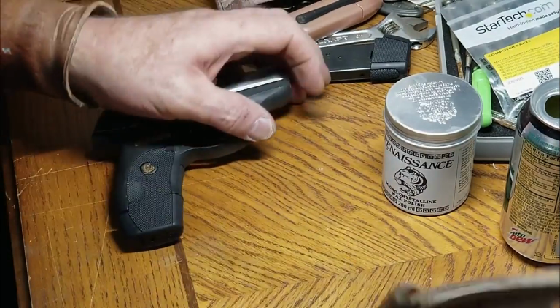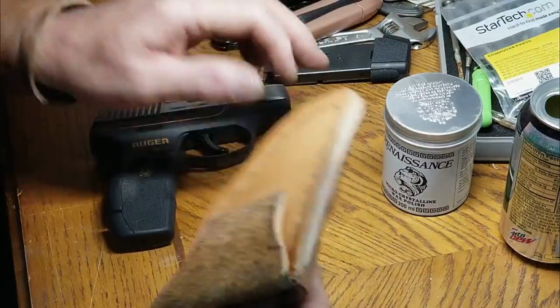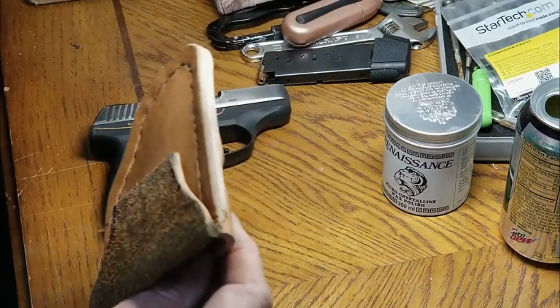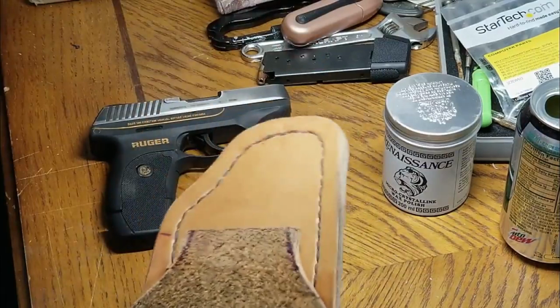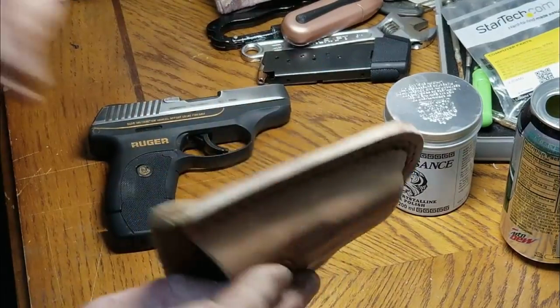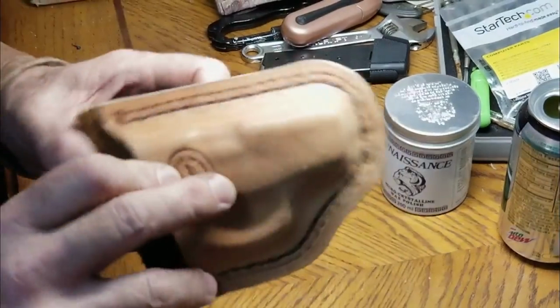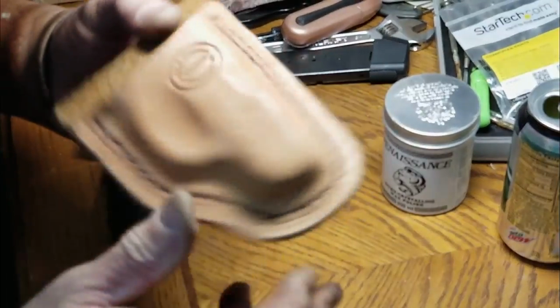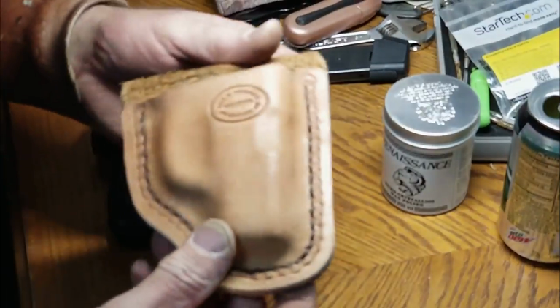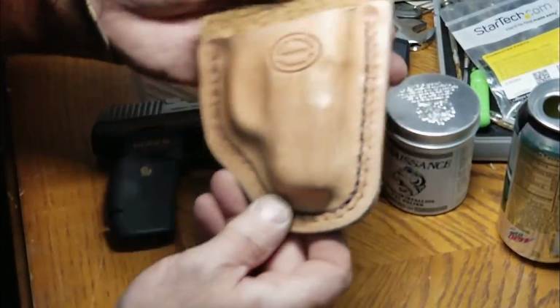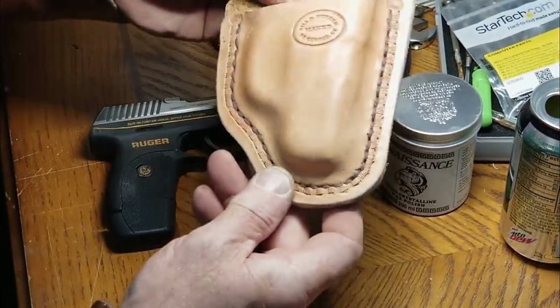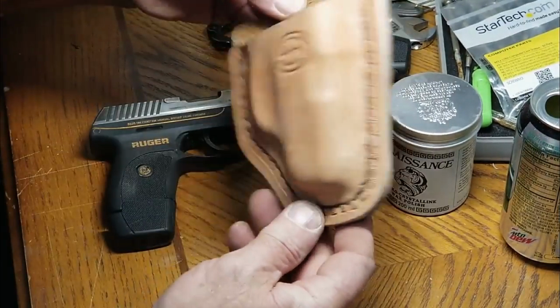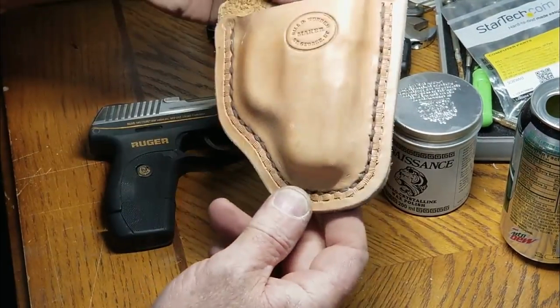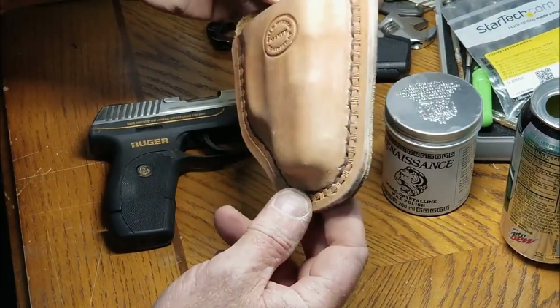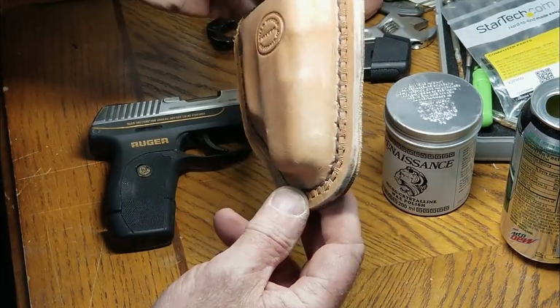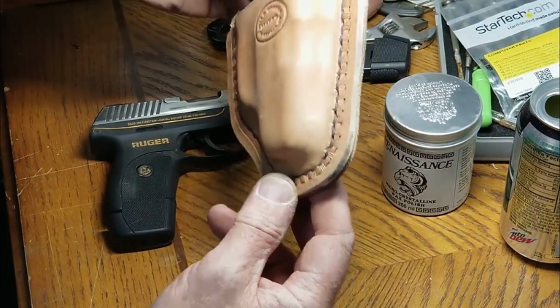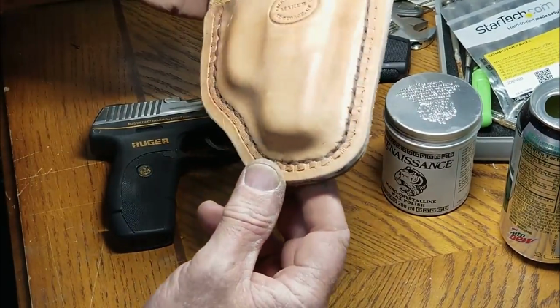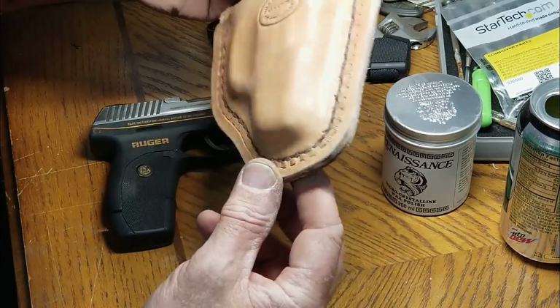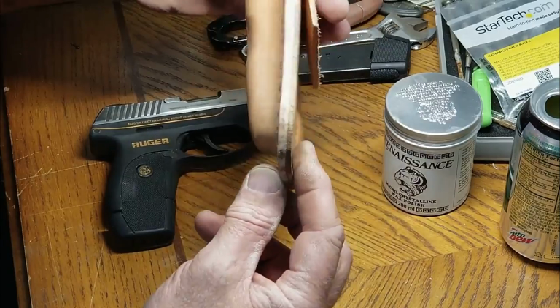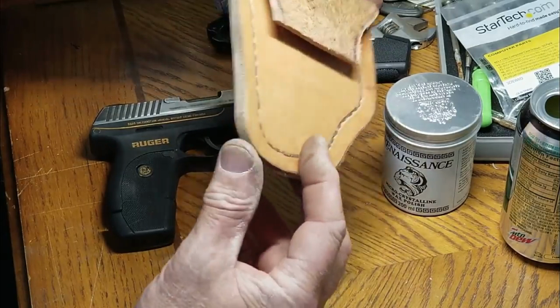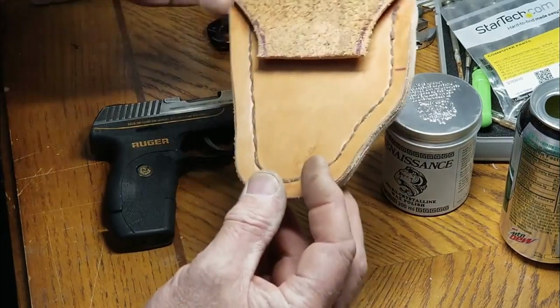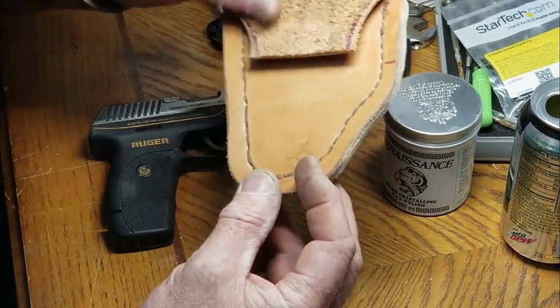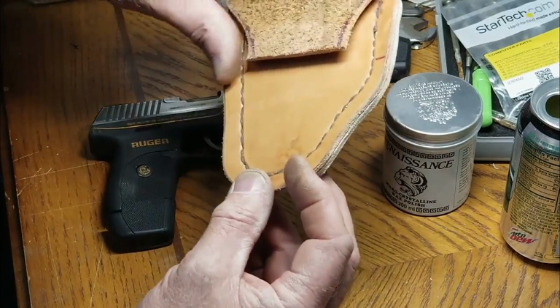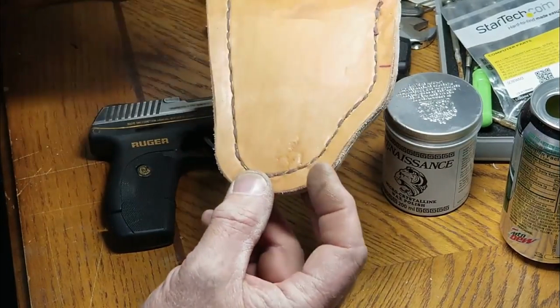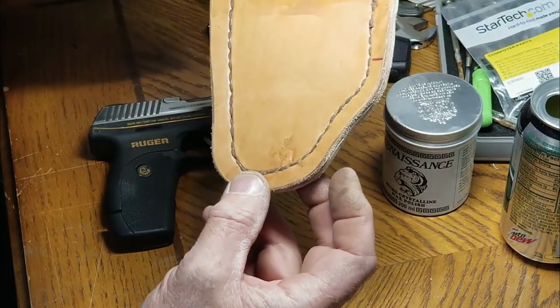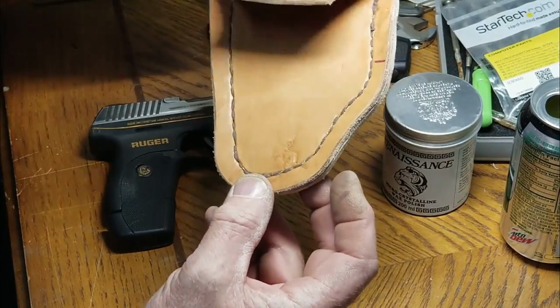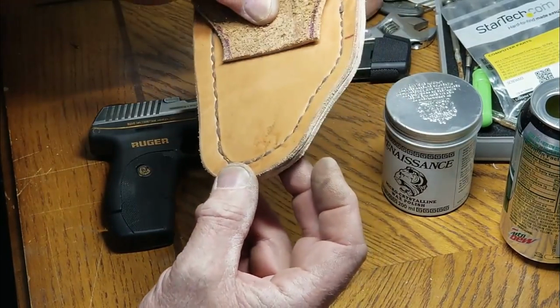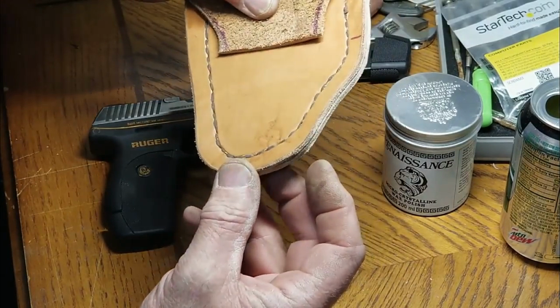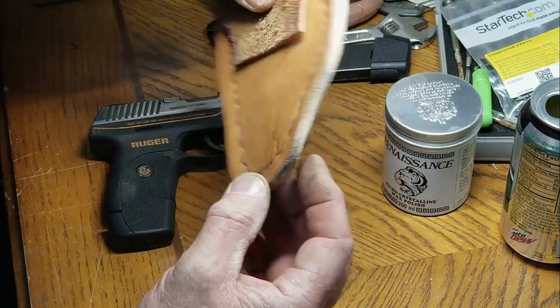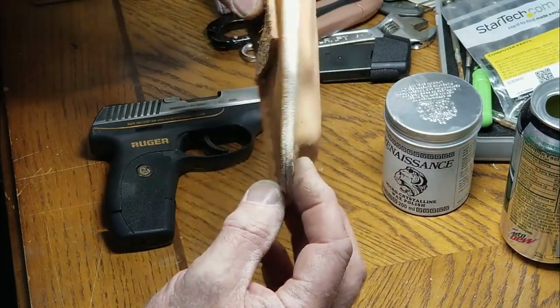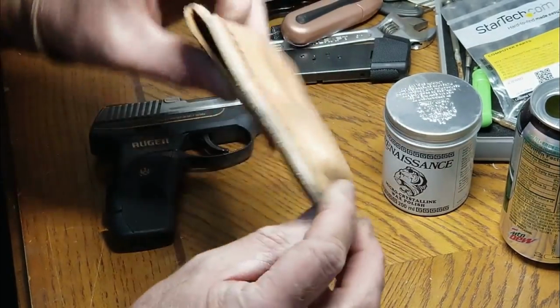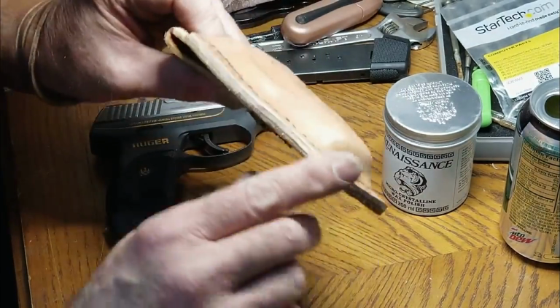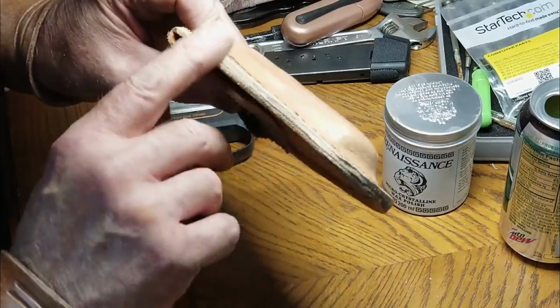Also working on a holster — I'm not done yet — but here's a little holster I whipped together tonight. Still have some stitching to do and I wanted to show you the edges.